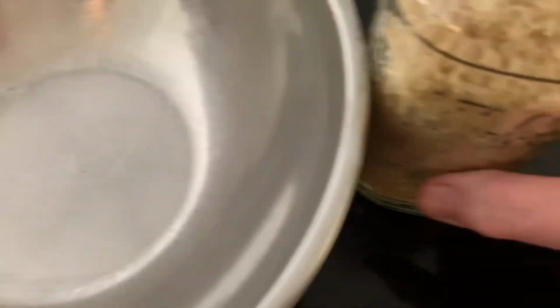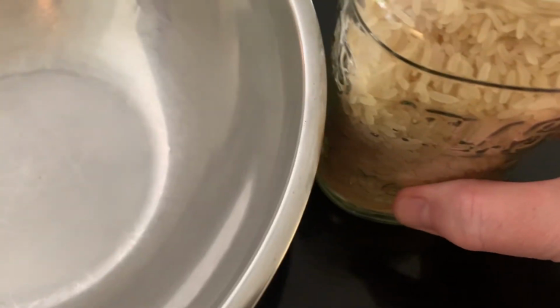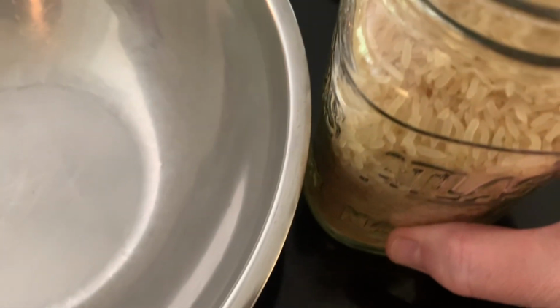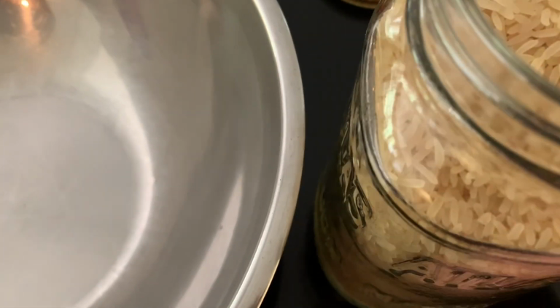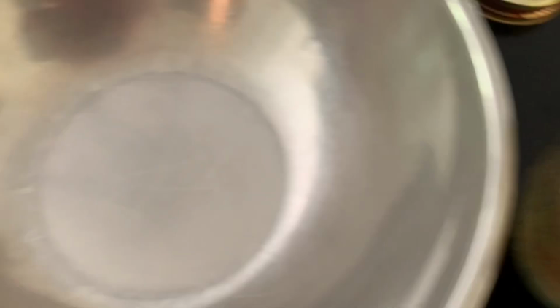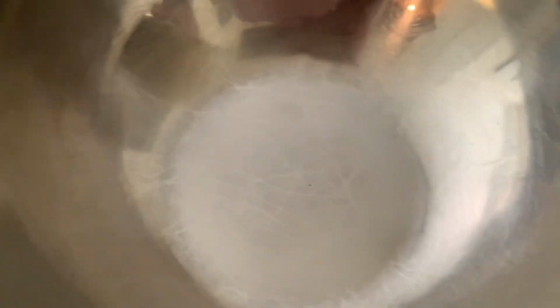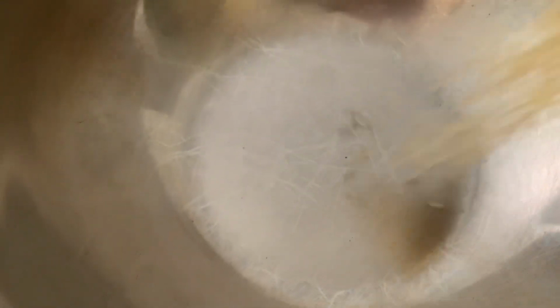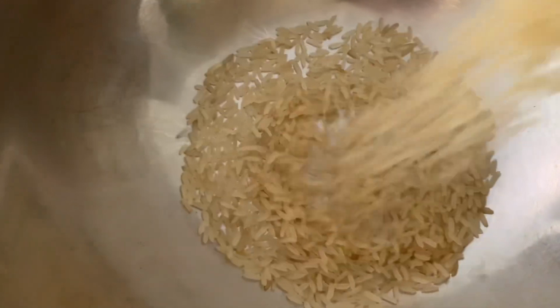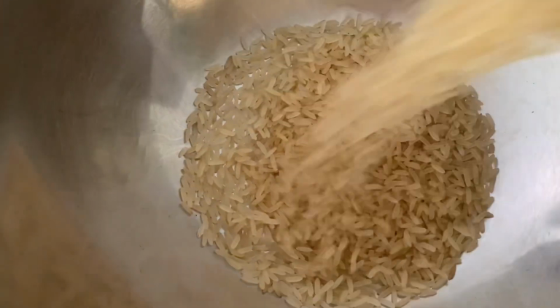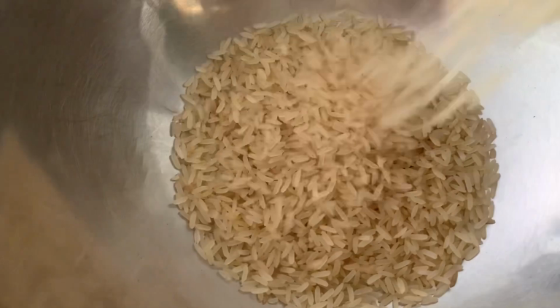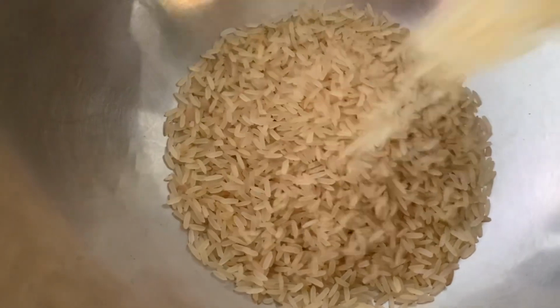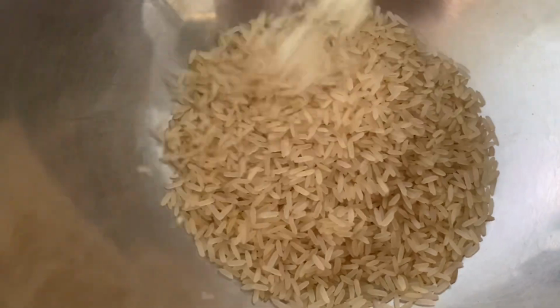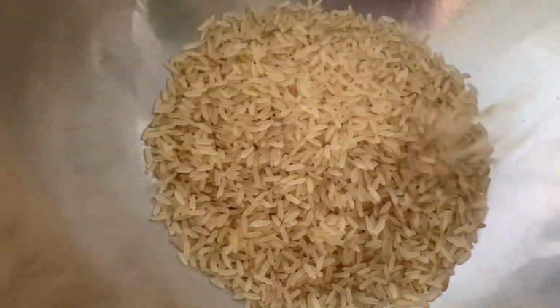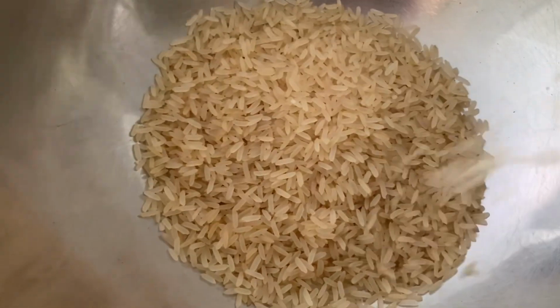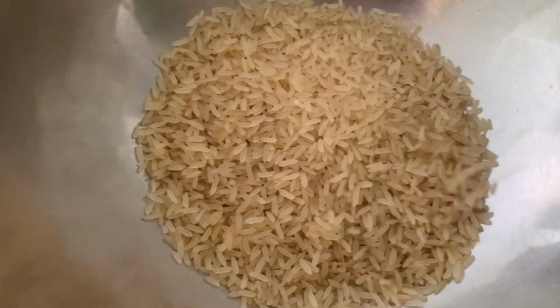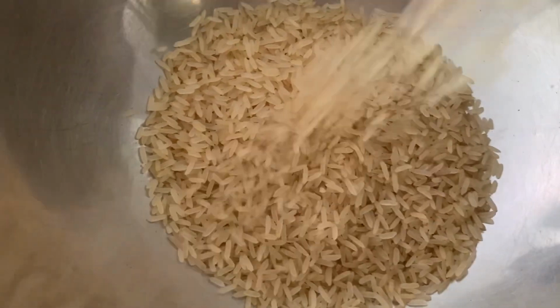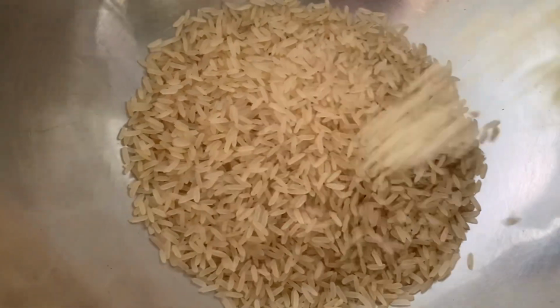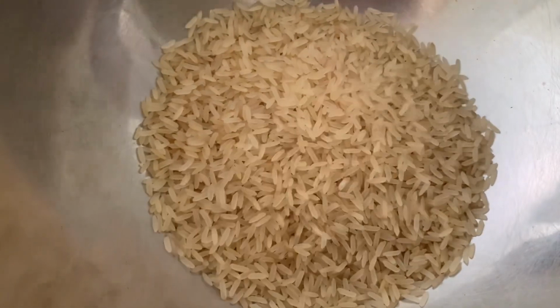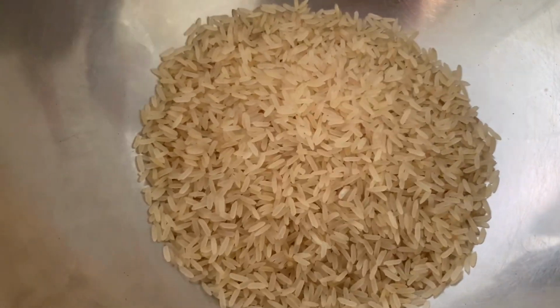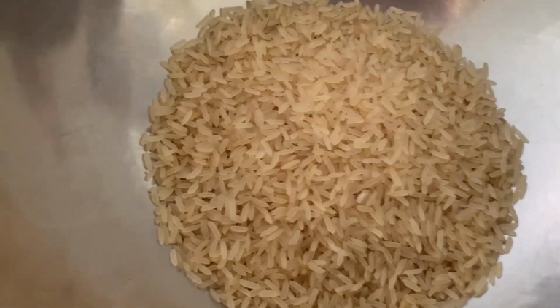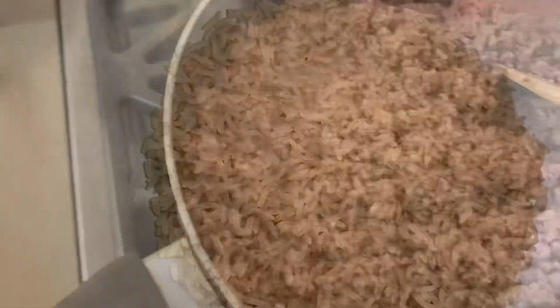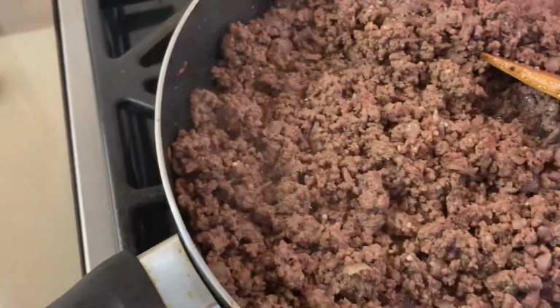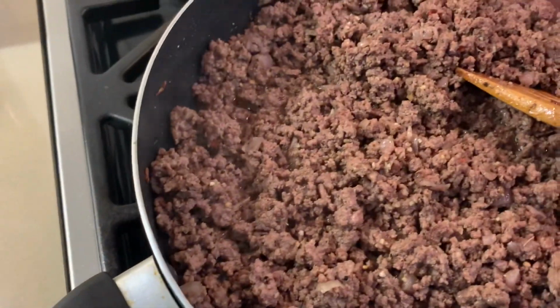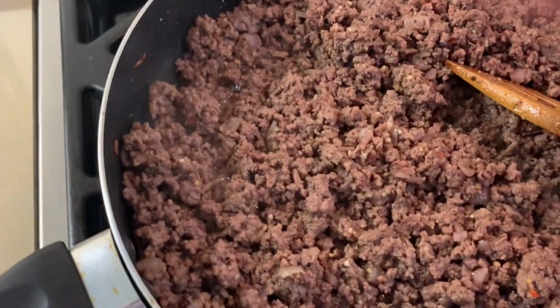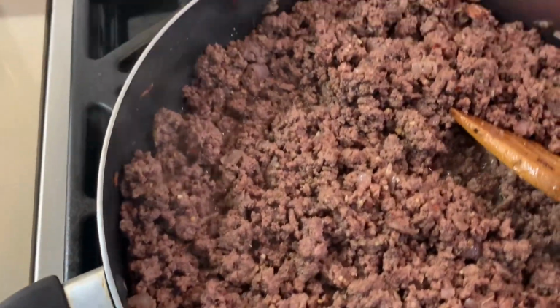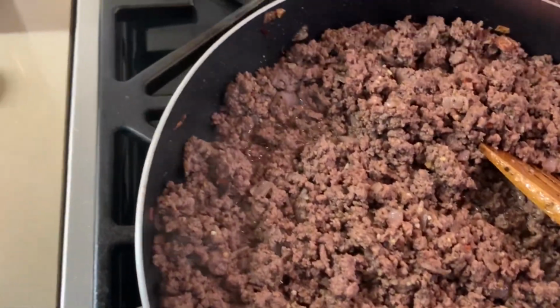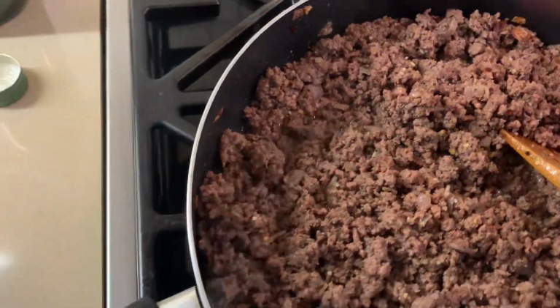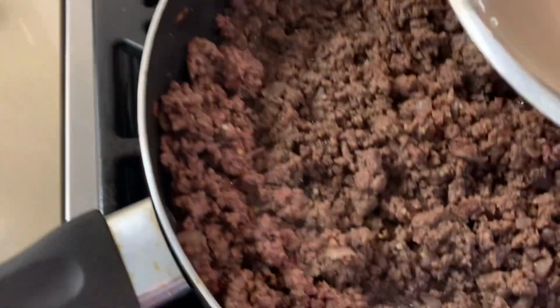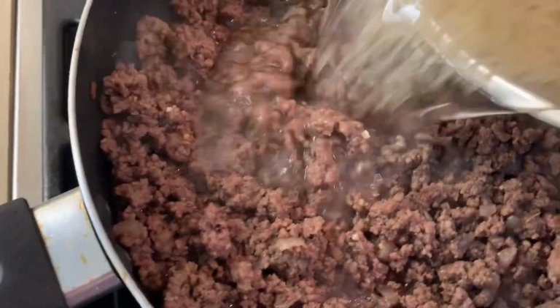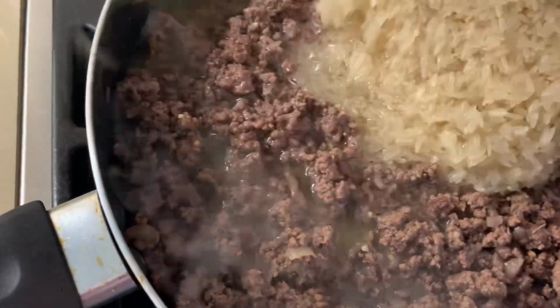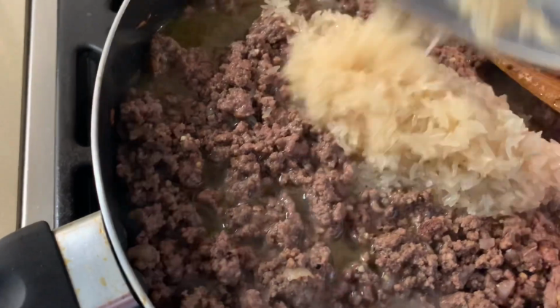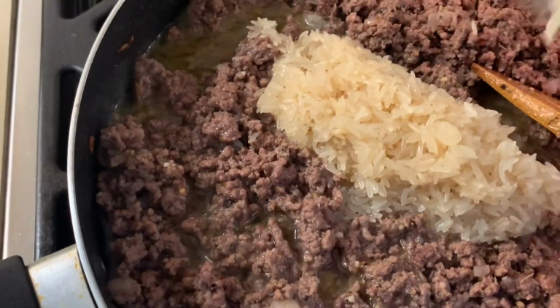I have some parboiled rice, which I'm going to wash. I'm going to add about a cup — I'm eyeballing it. I'm going to rinse it and once your meat is sautéed nicely, put your rice in.